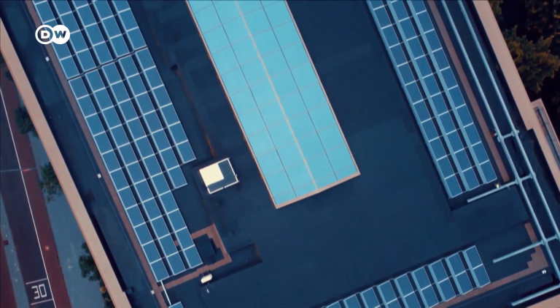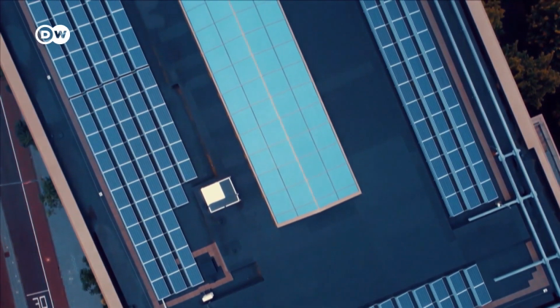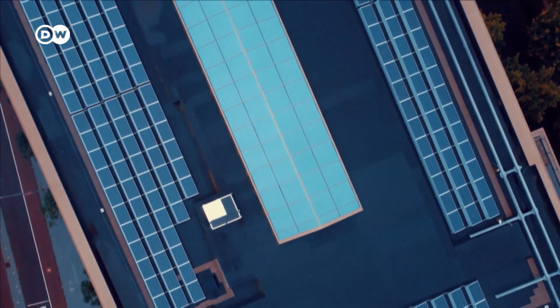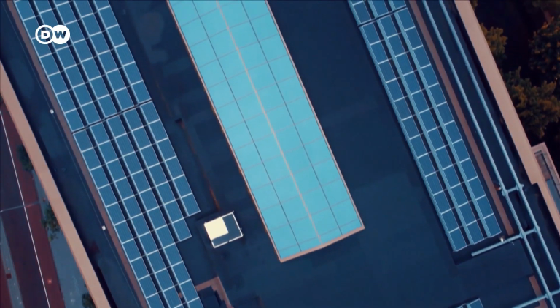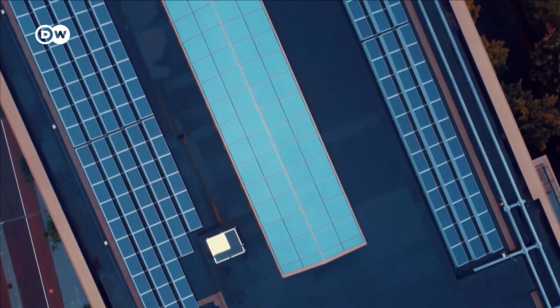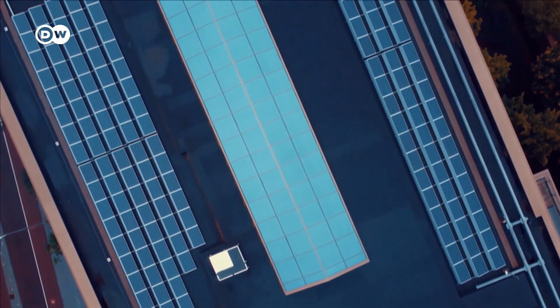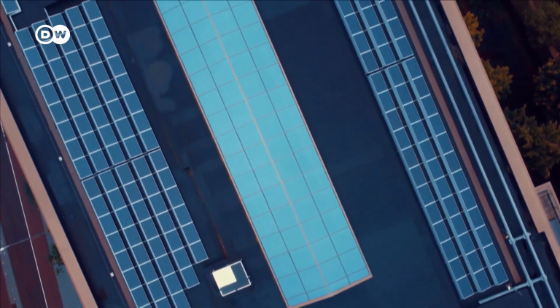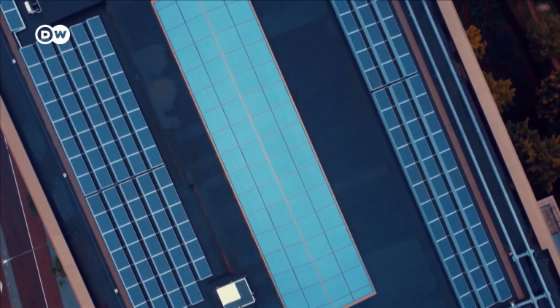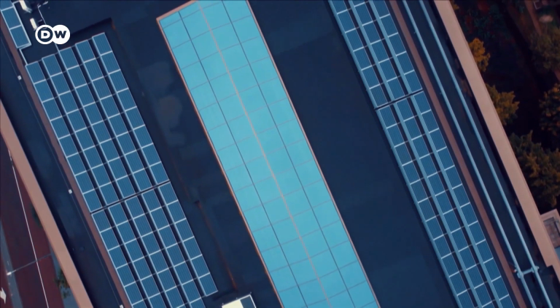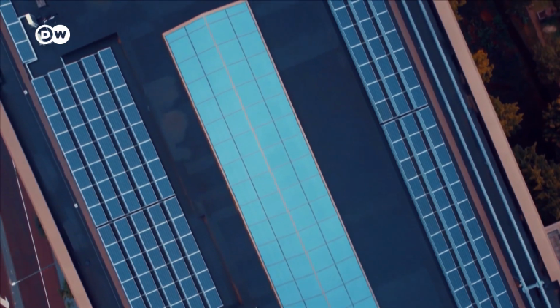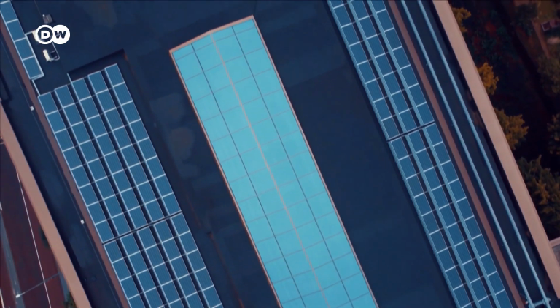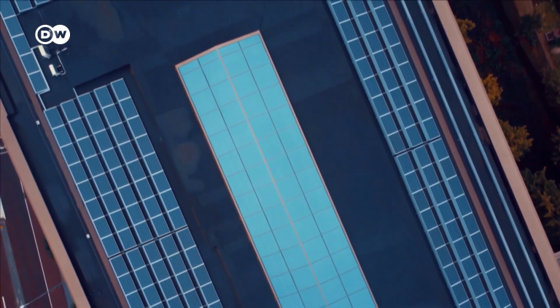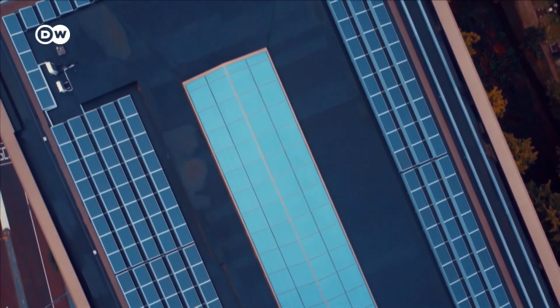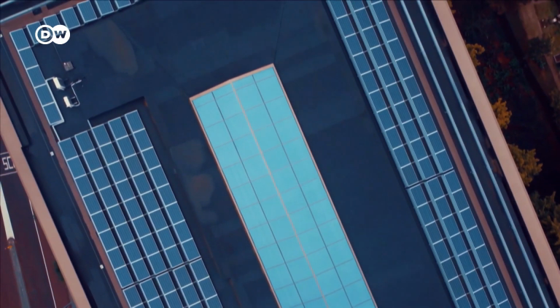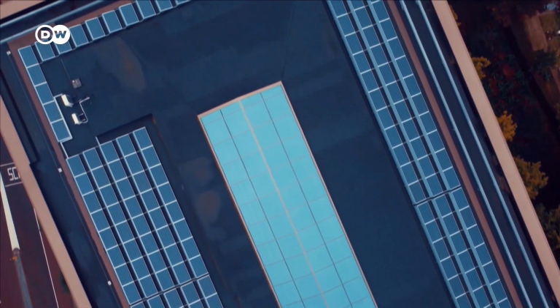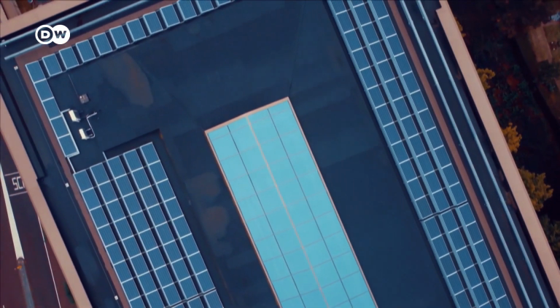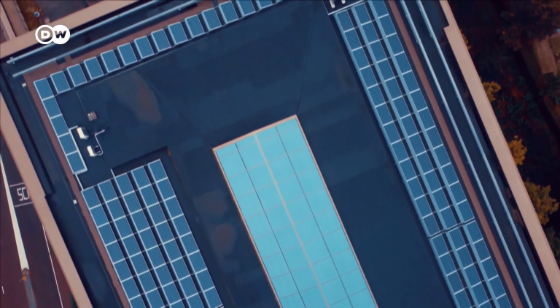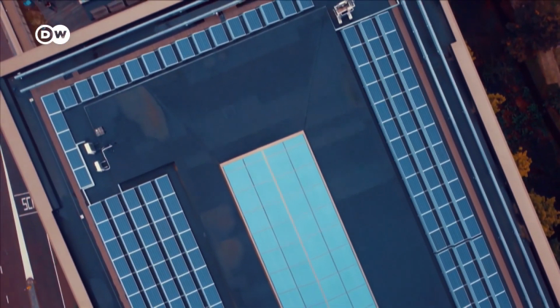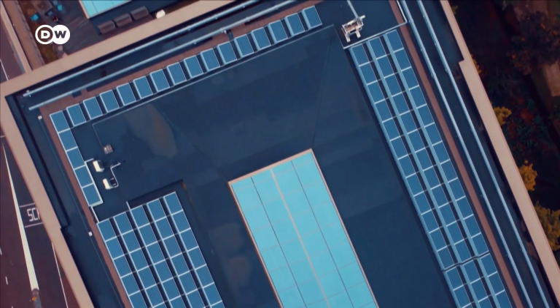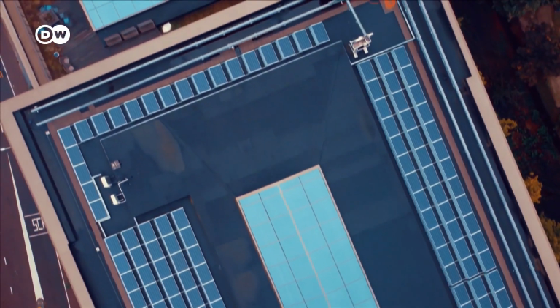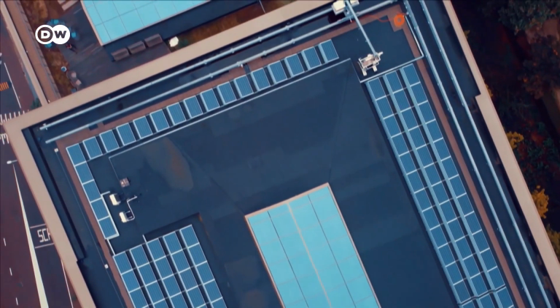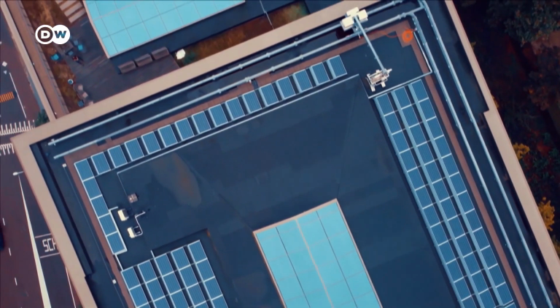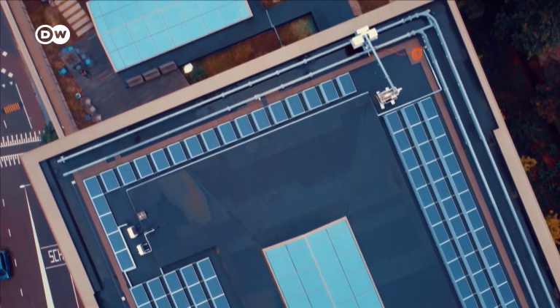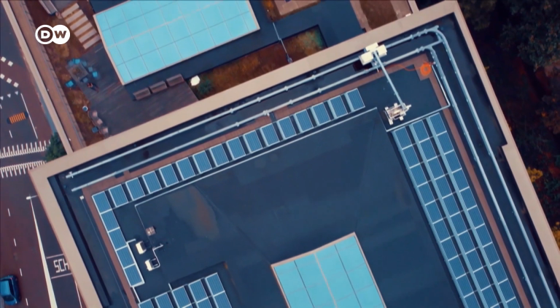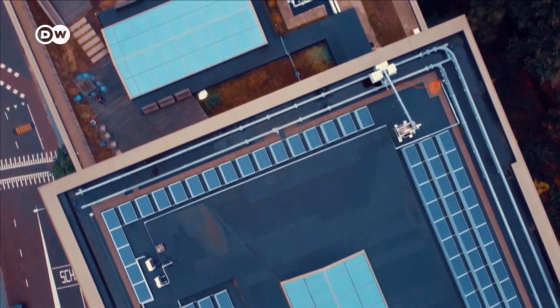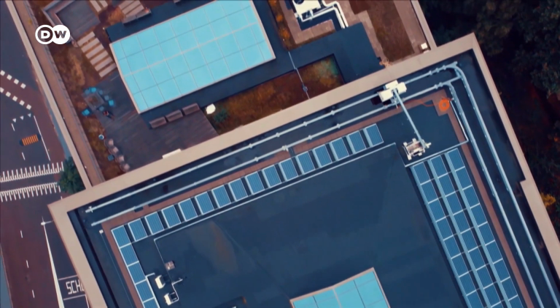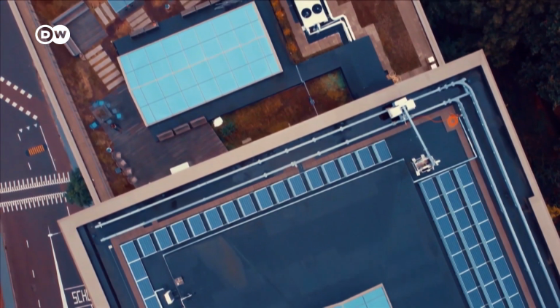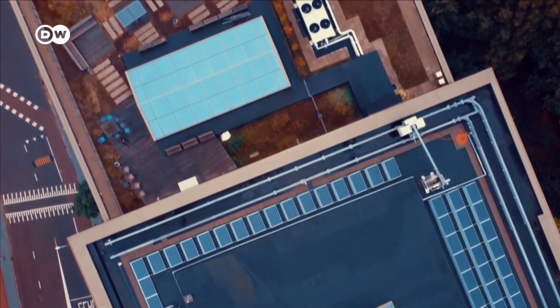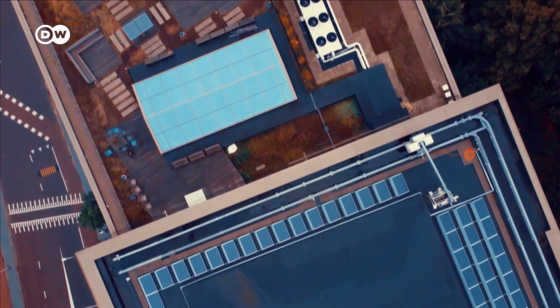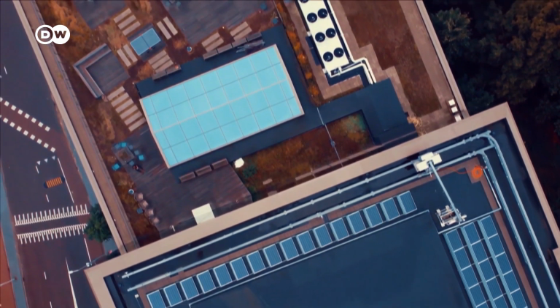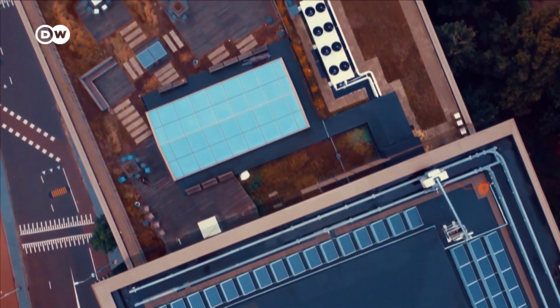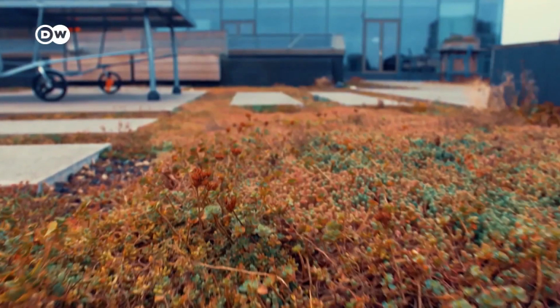With solar panels on its roof, Edge Olympic produces its own energy. Thanks to its energy-saving measures, it uses three times less energy than comparable office buildings.